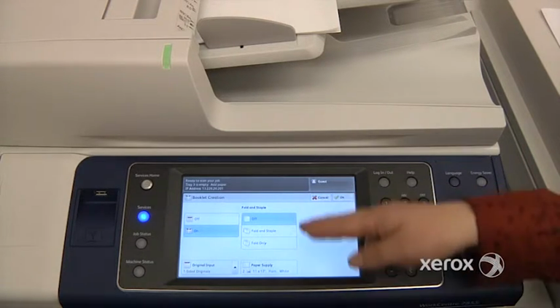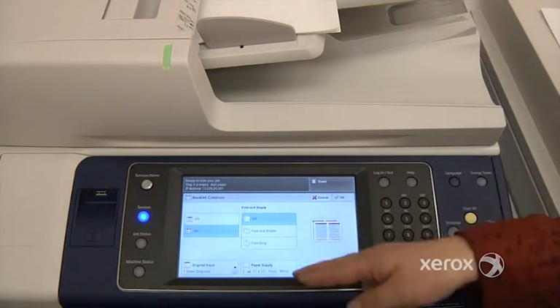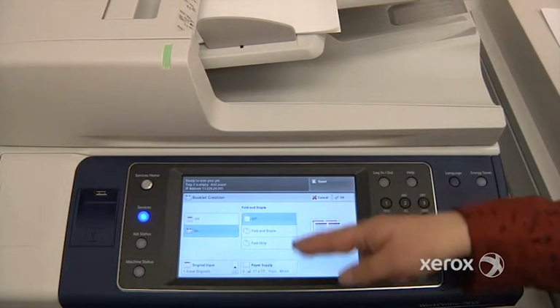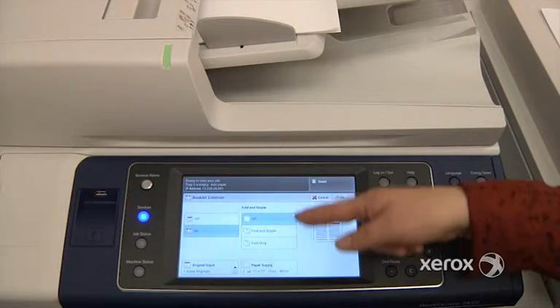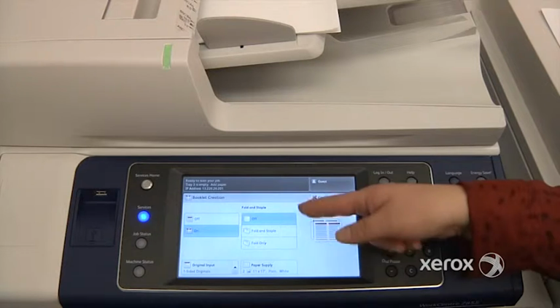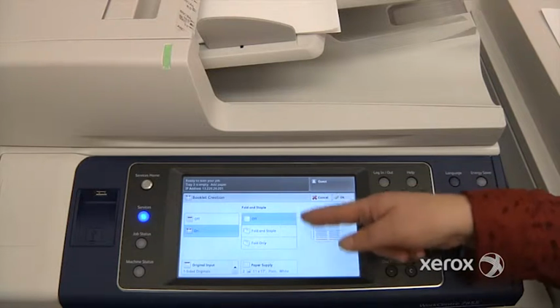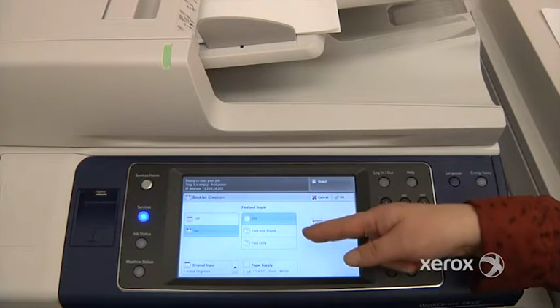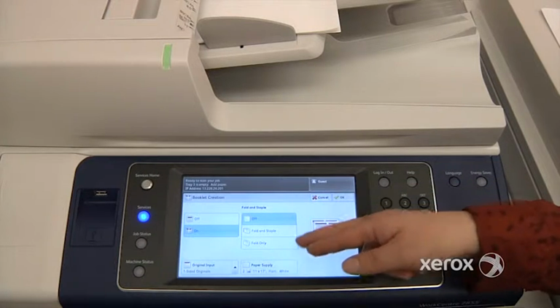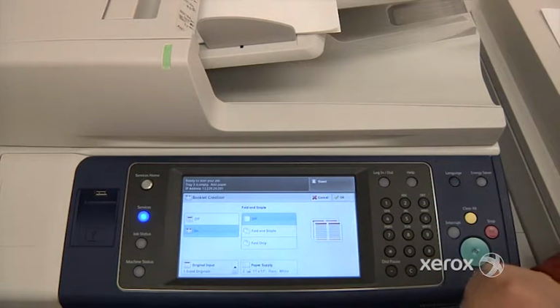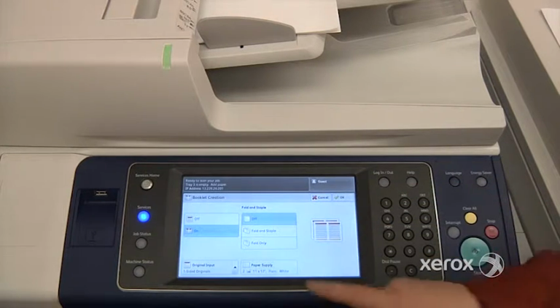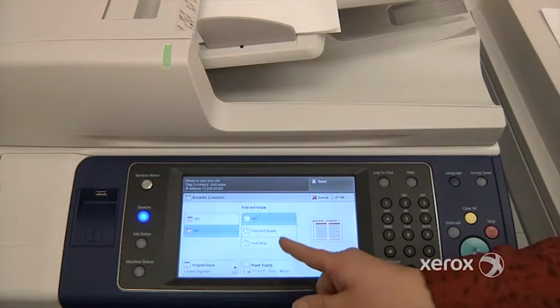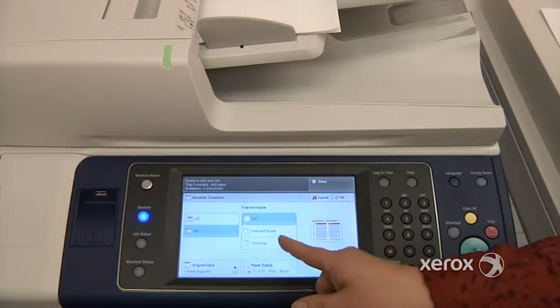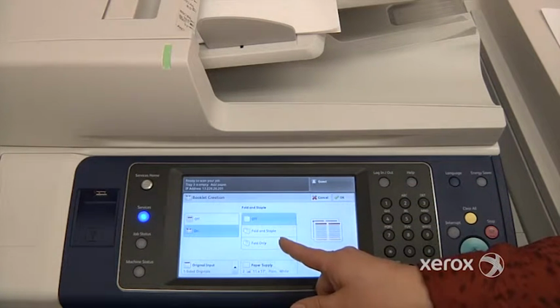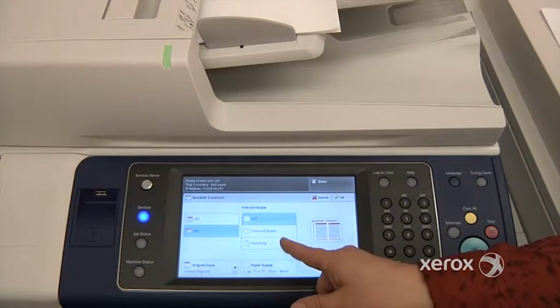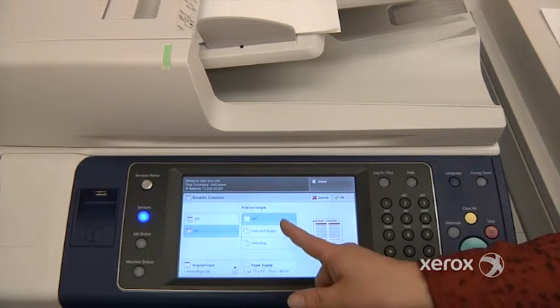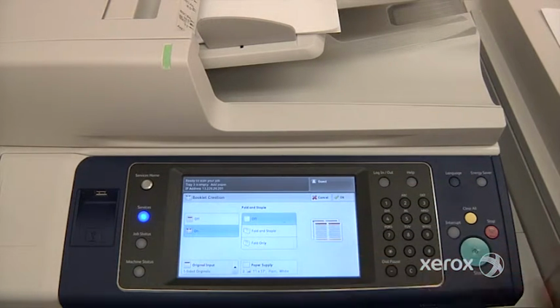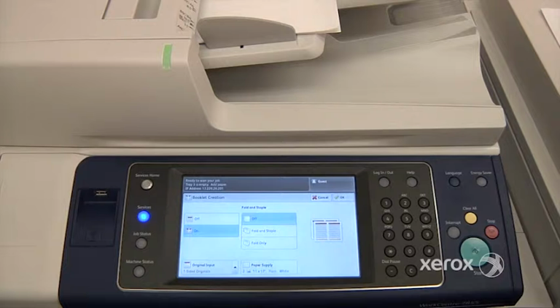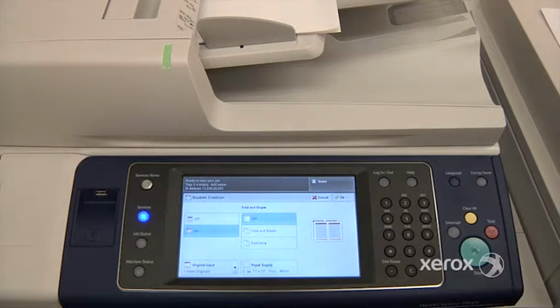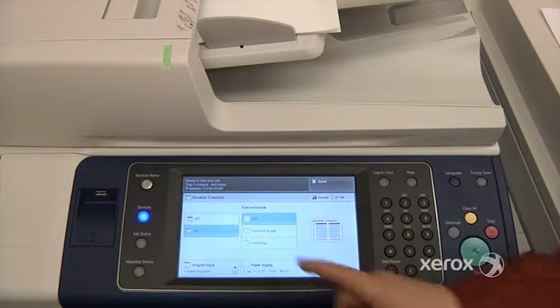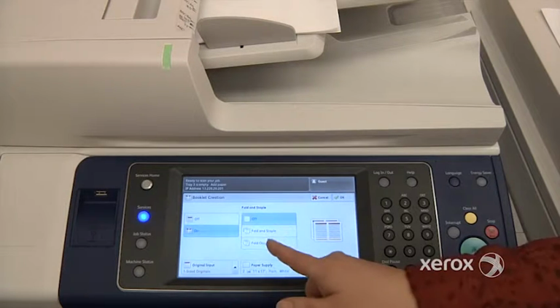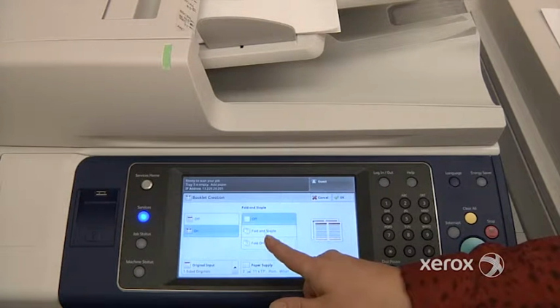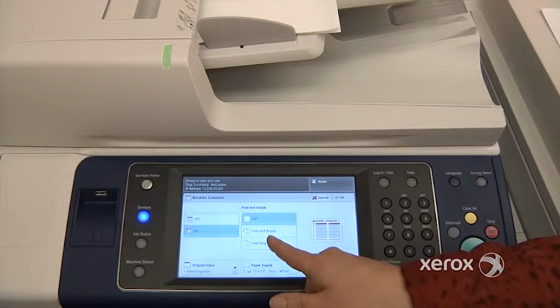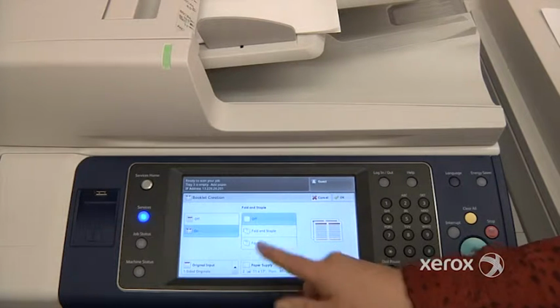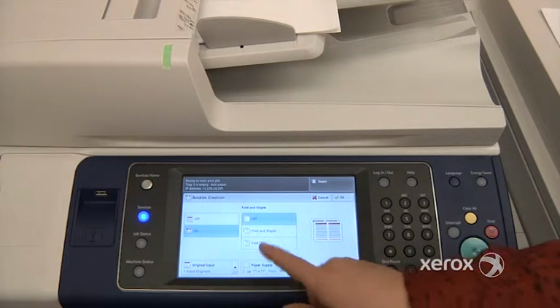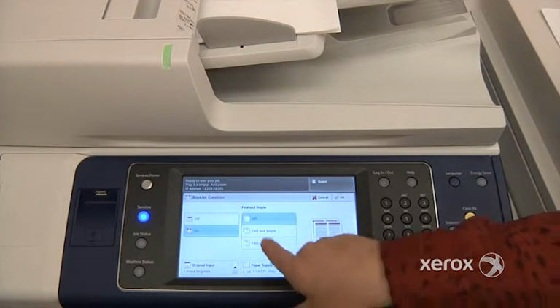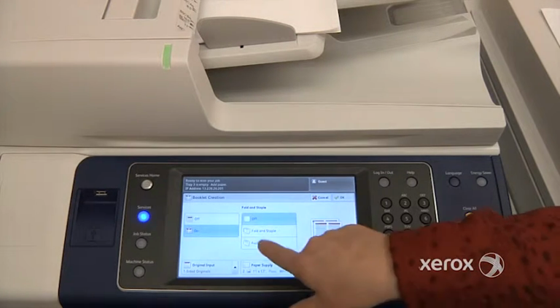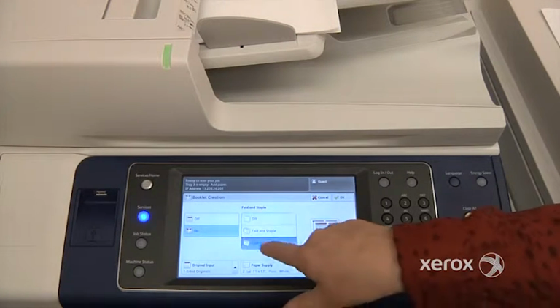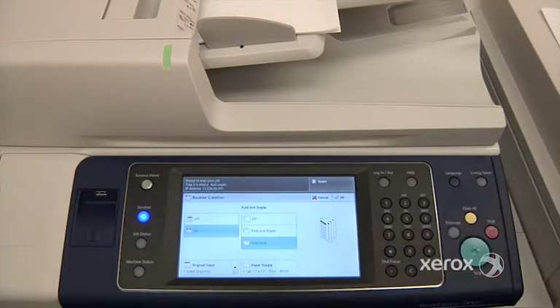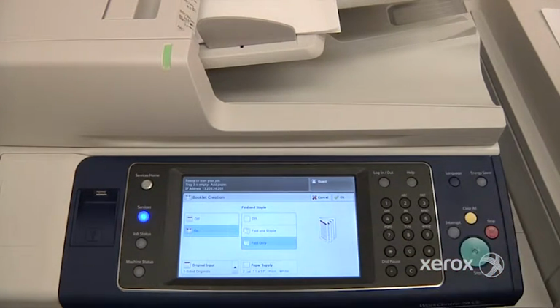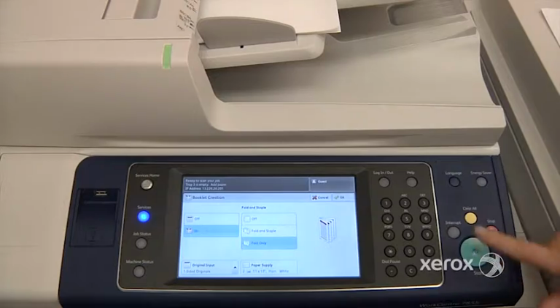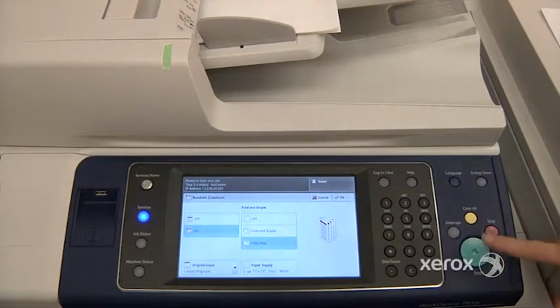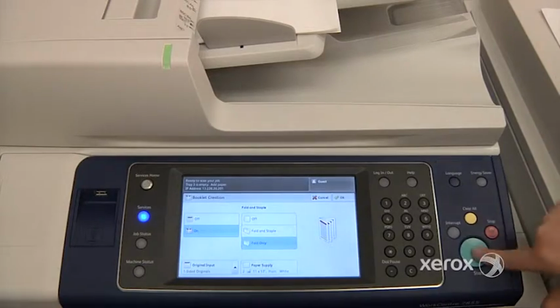With this particular machine, as I mentioned, we do have a professional finisher, so we've got the extra option of asking for a fold and fold-and-staple. We'll ask for it folded — right here — and press Start.